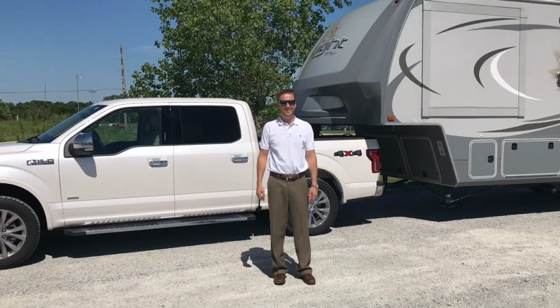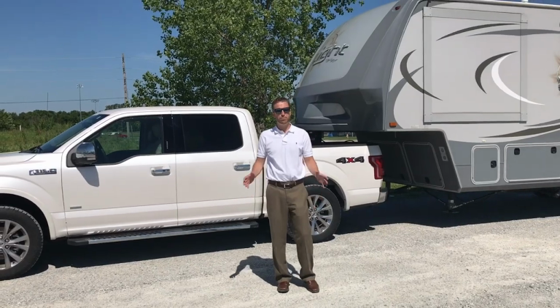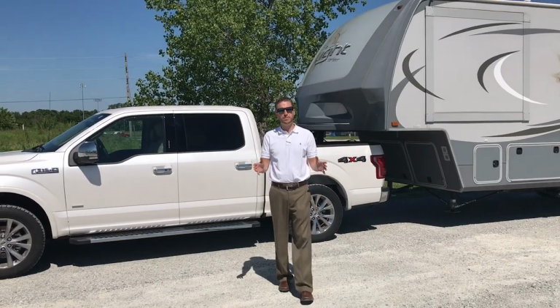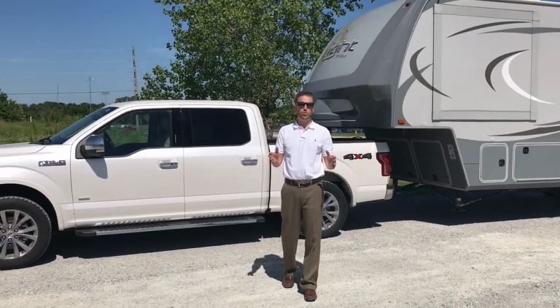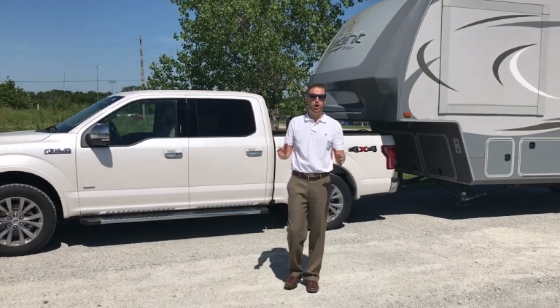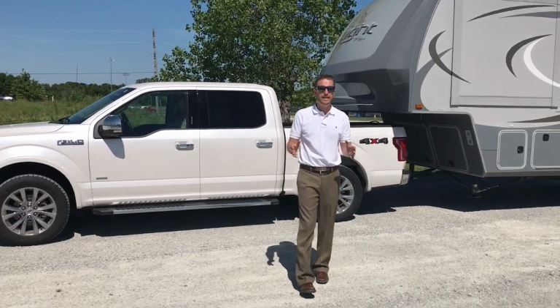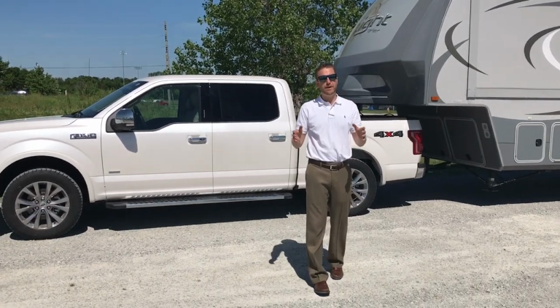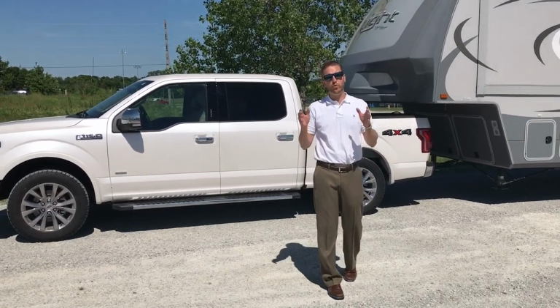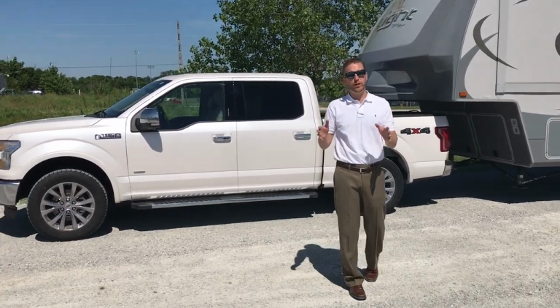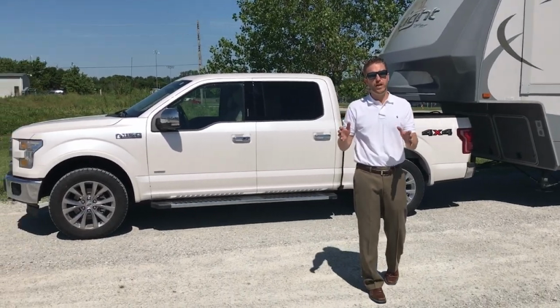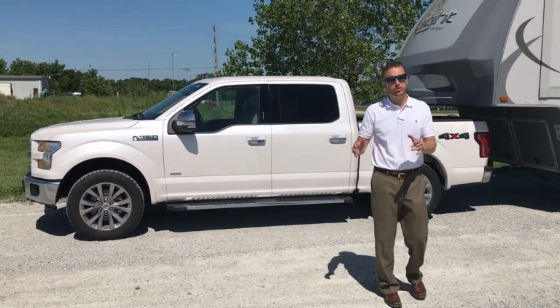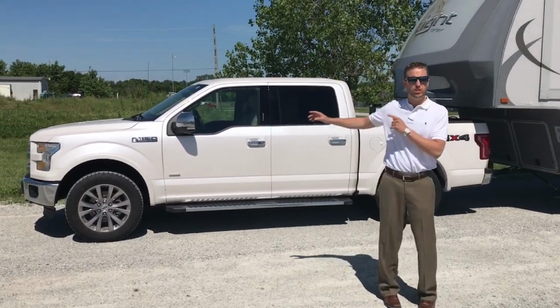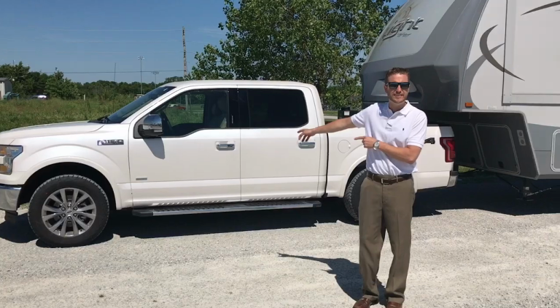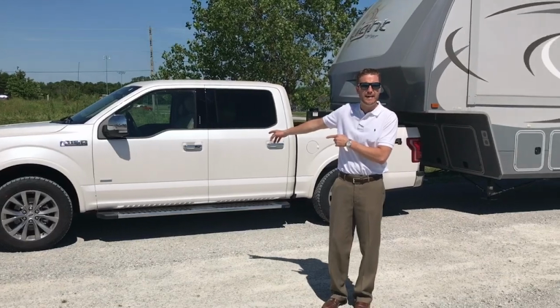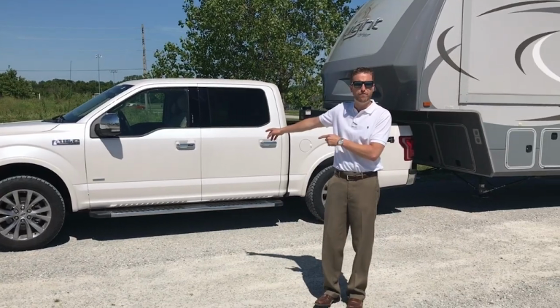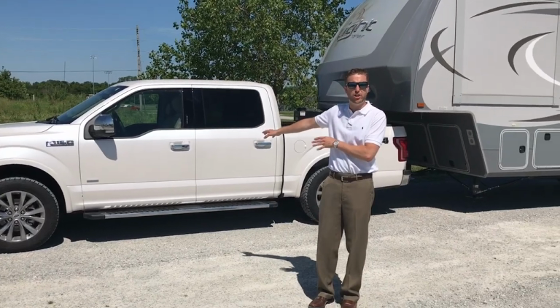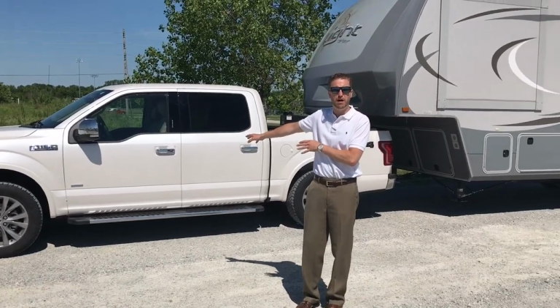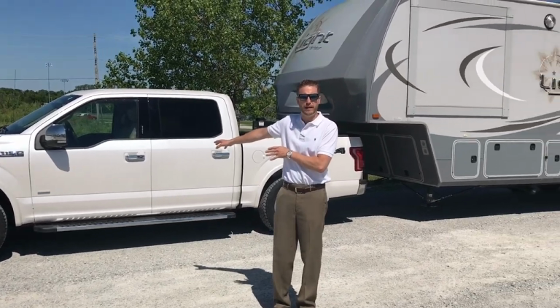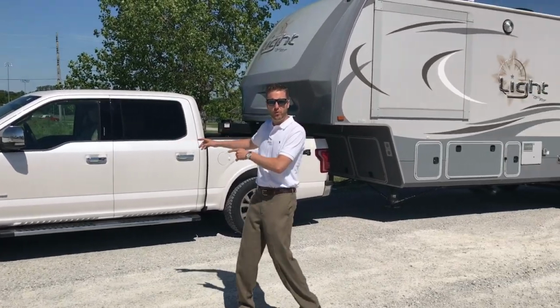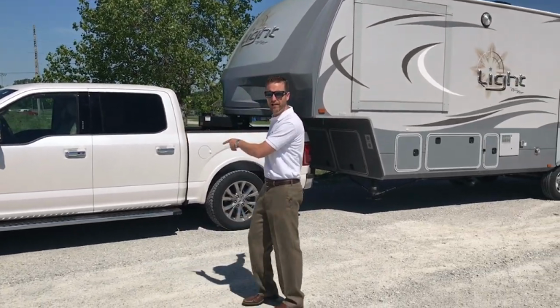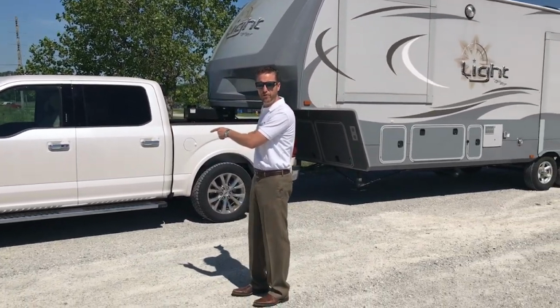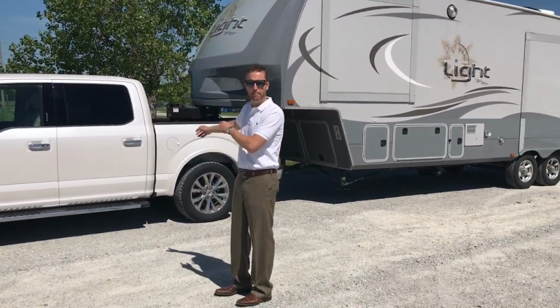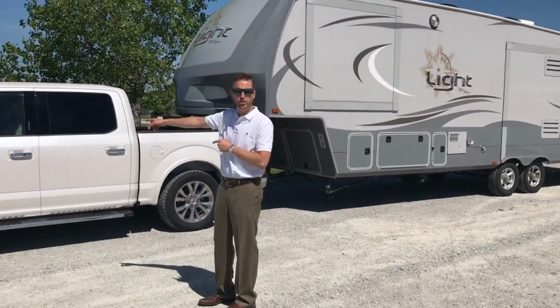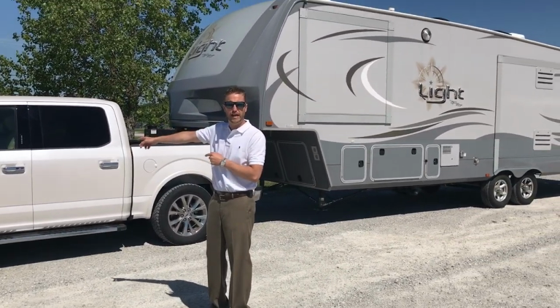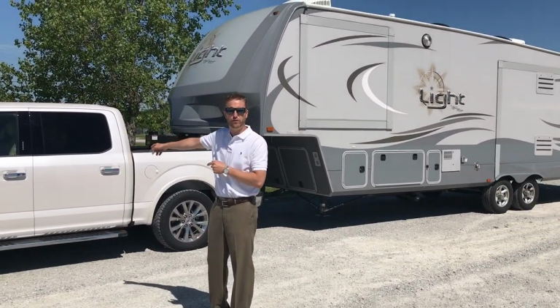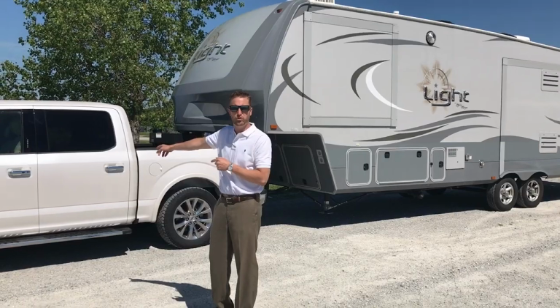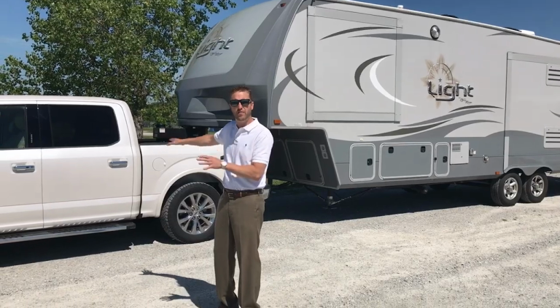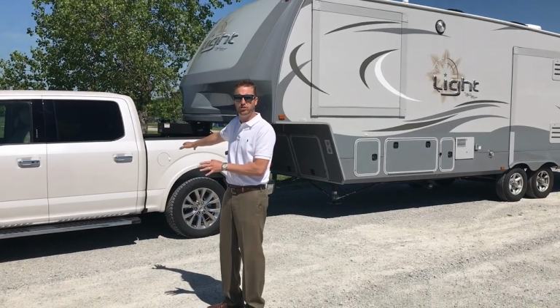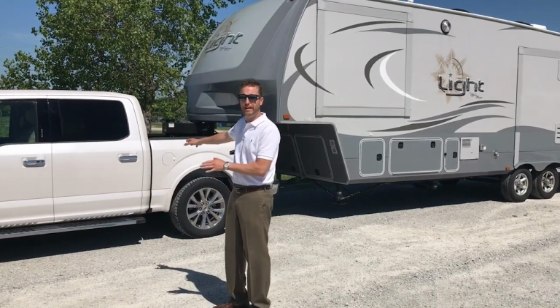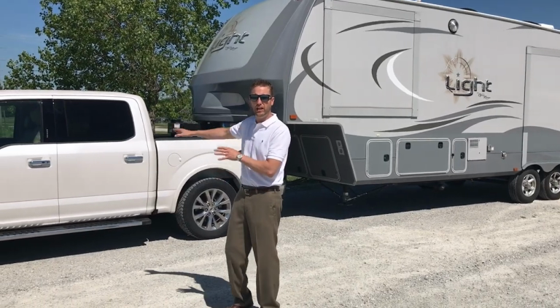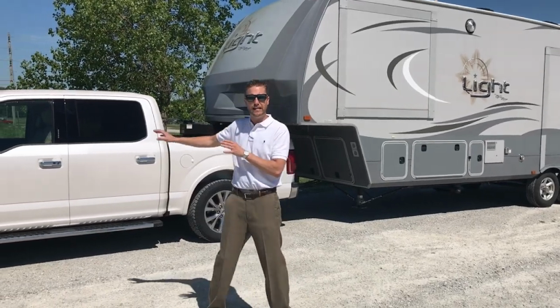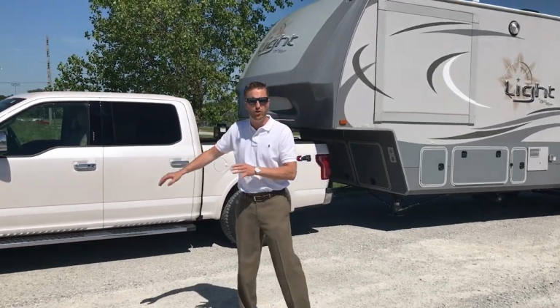Hey folks, Preston Smith here with Wilder RV. Today we've got a really cool thing we want to show you. This is a 2016 F-150 aluminum body pickup with a five and a half foot pickup bed. This is a crew cab truck, four wheel drive — a Lariat. Nice truck.